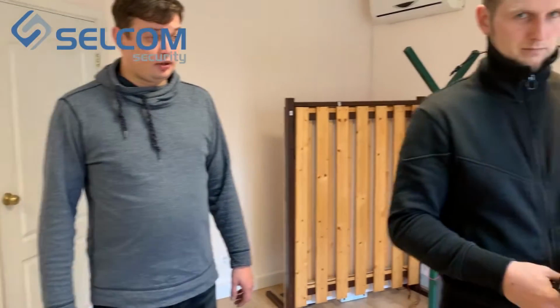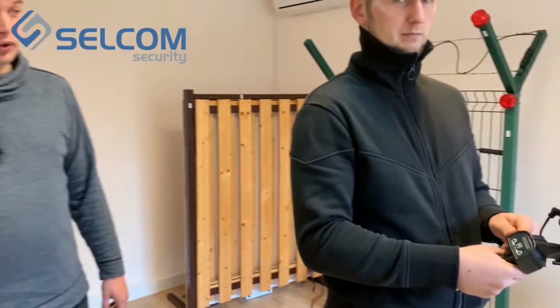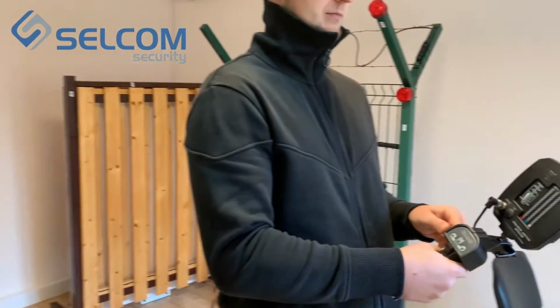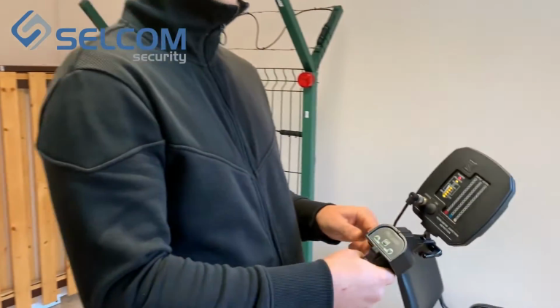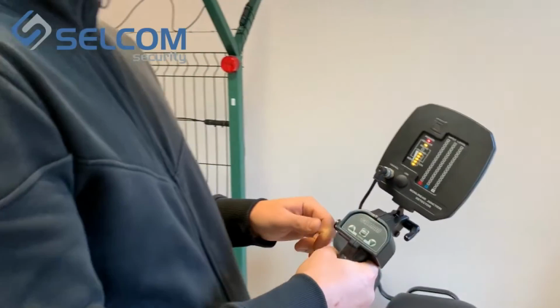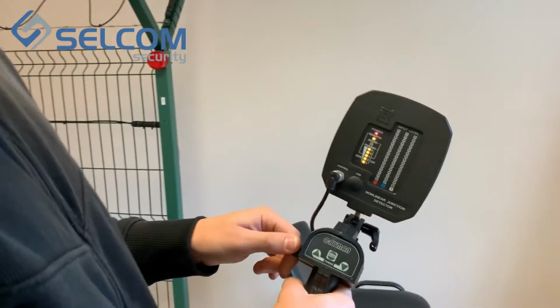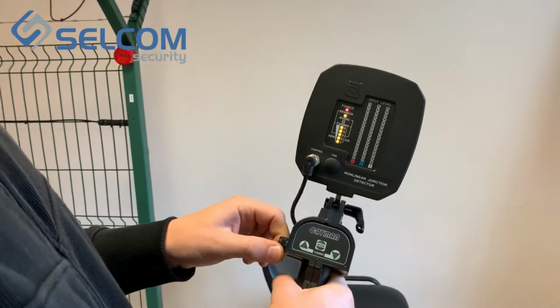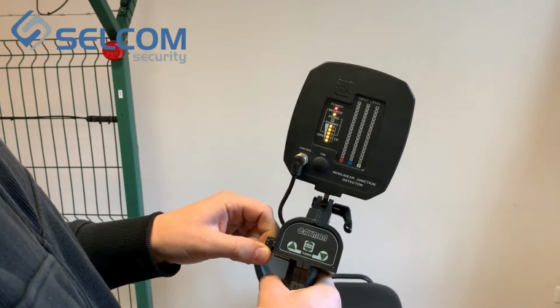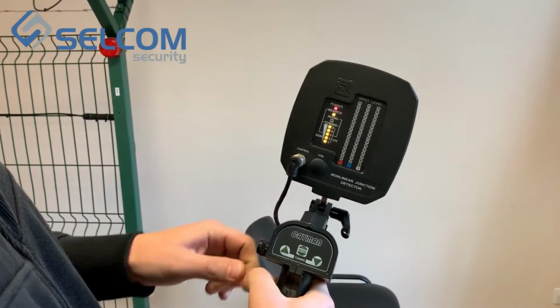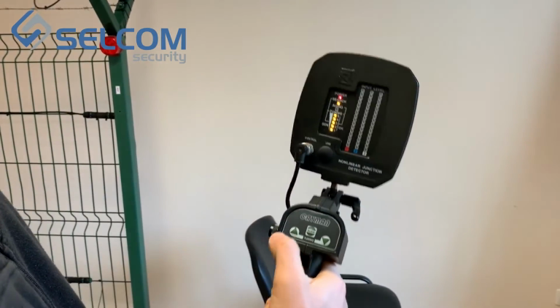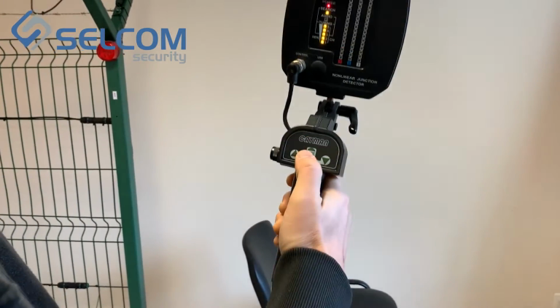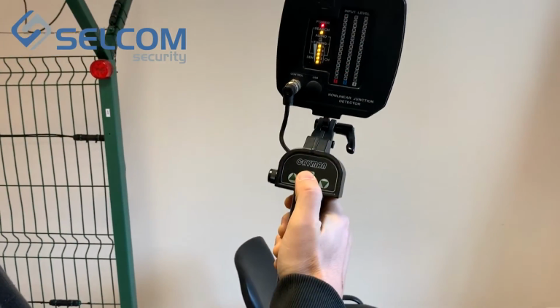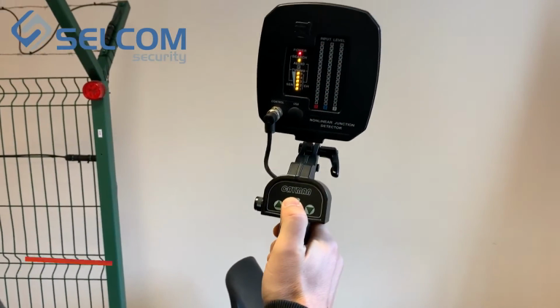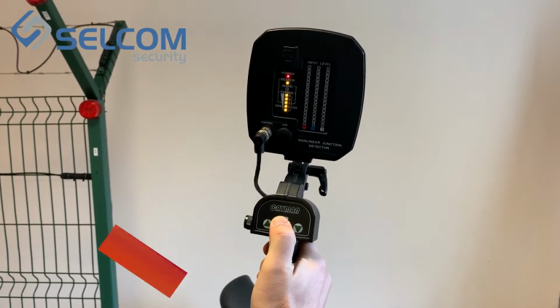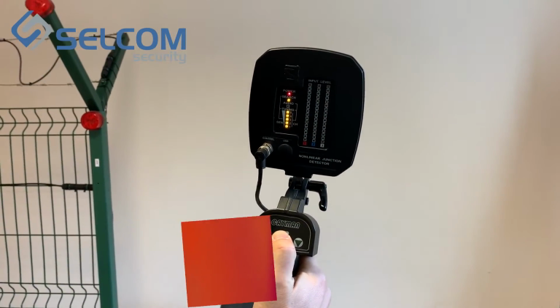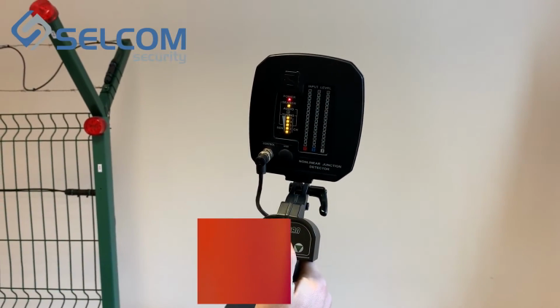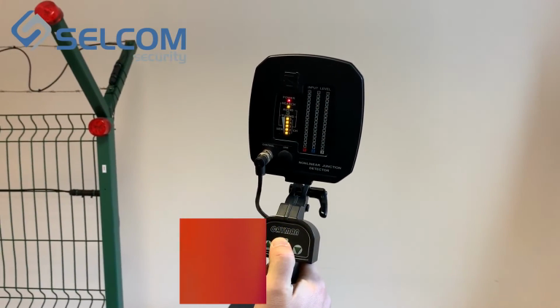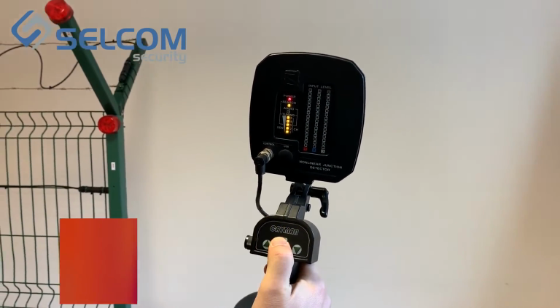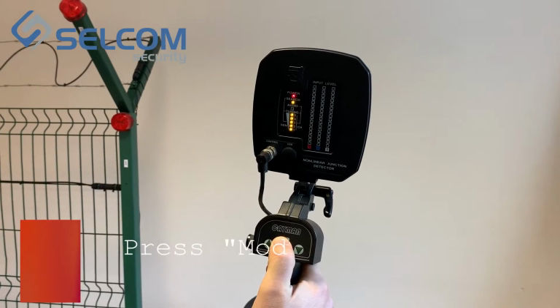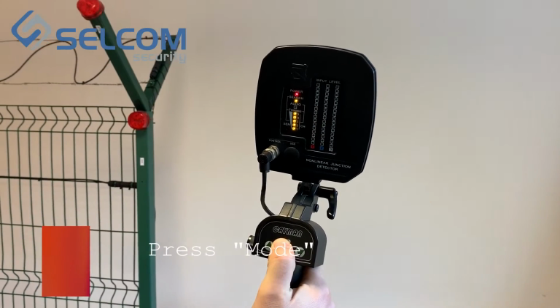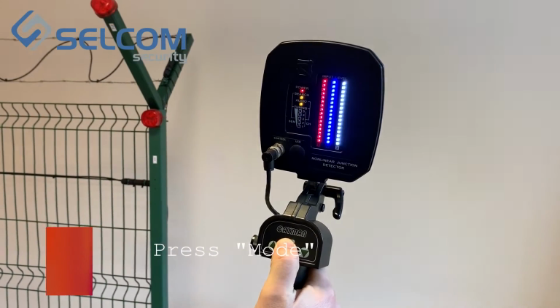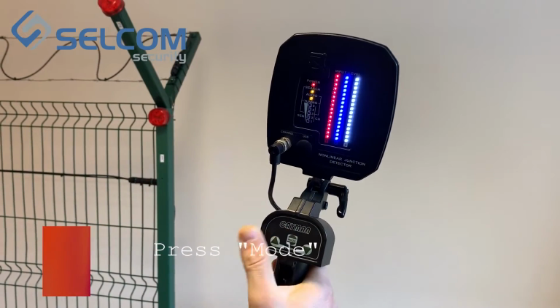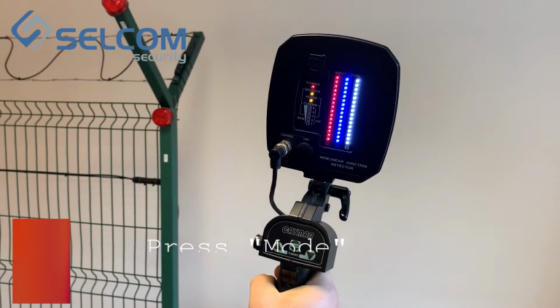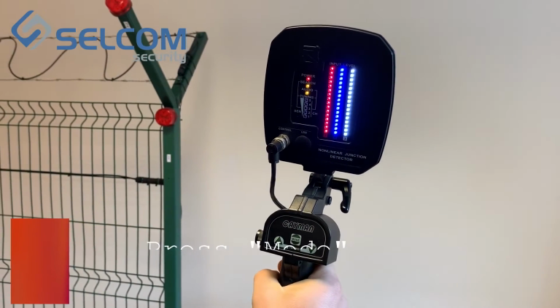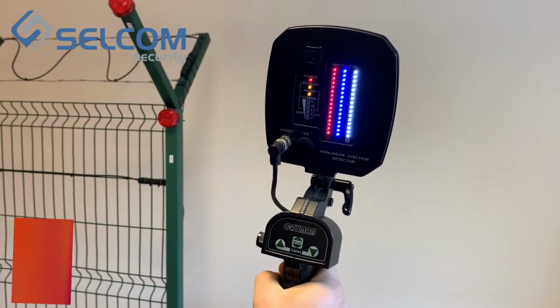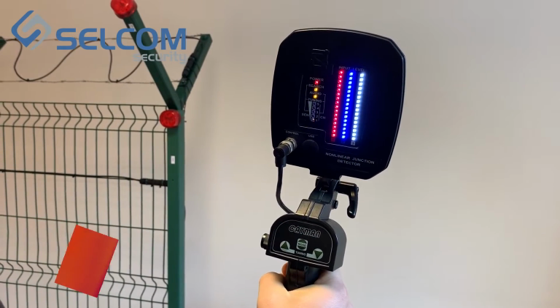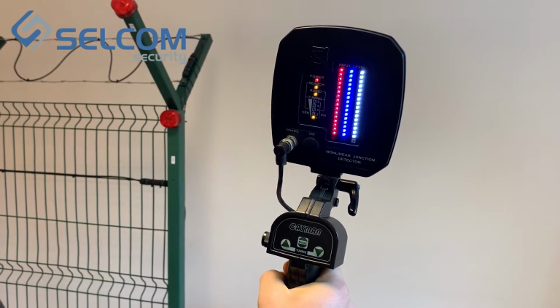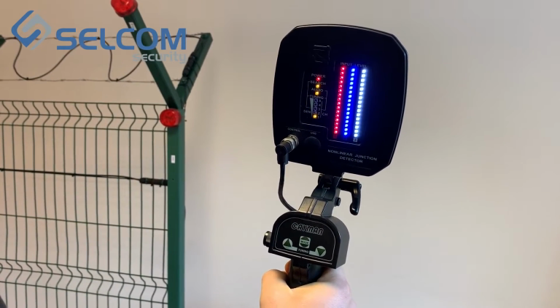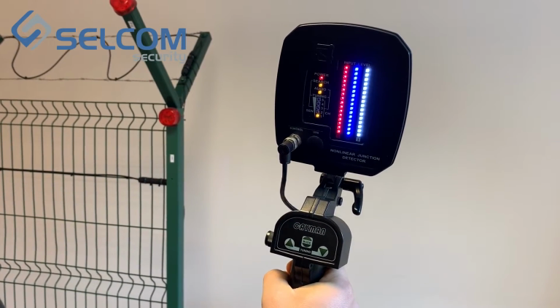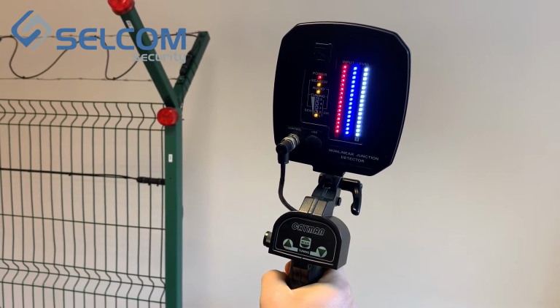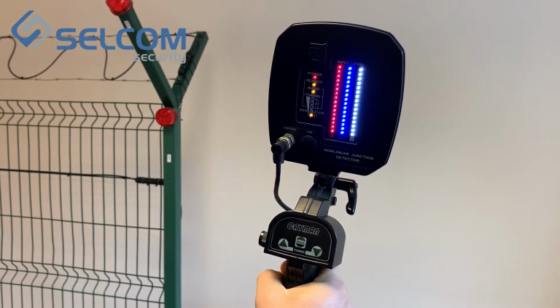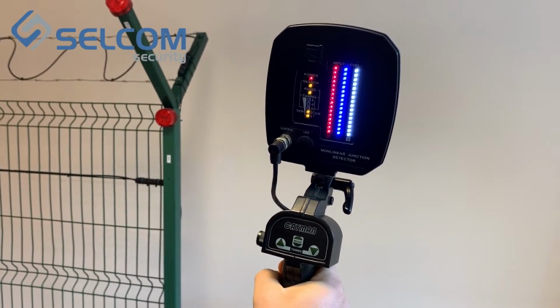Before we turn the device on, we must make adaptation. Press the mode button for a couple of seconds and wait for the device to adapt.